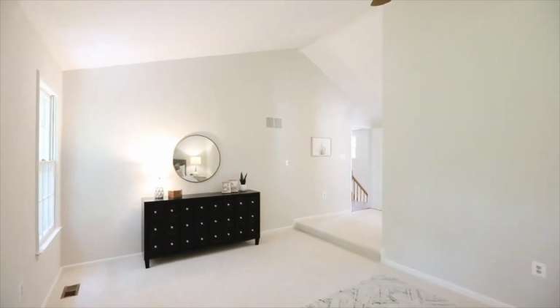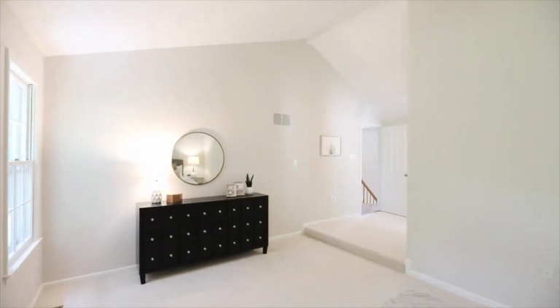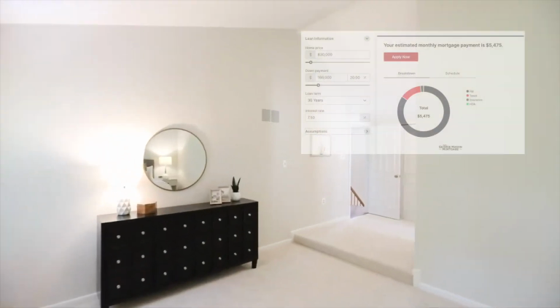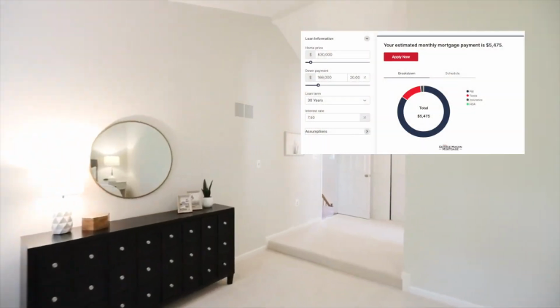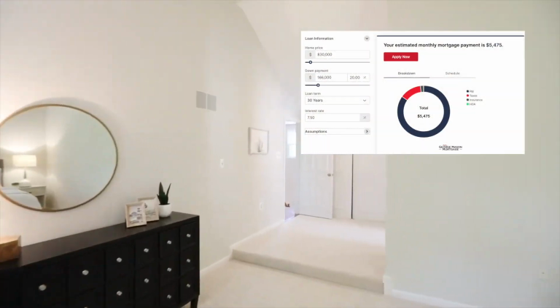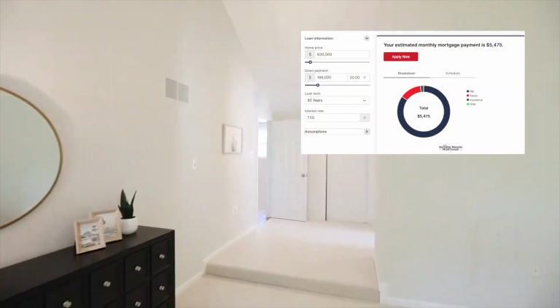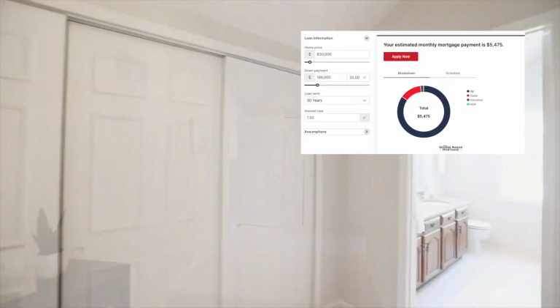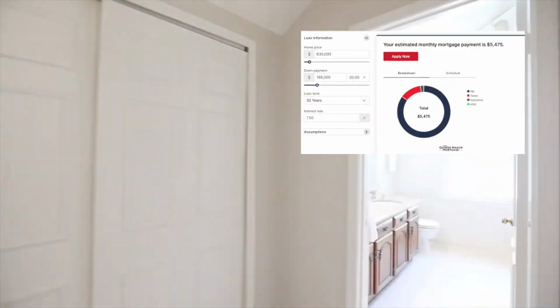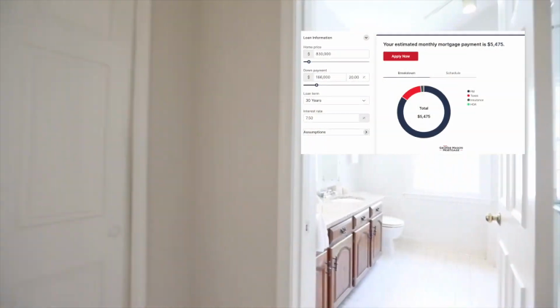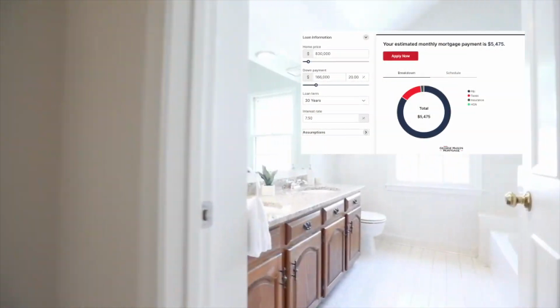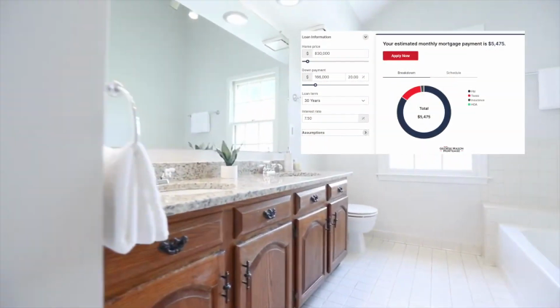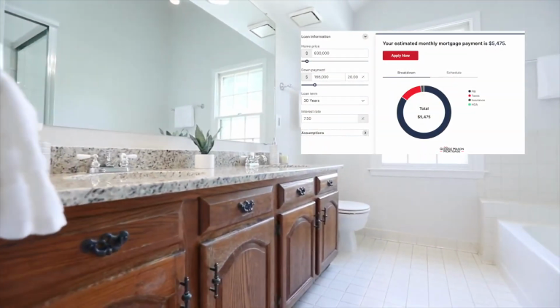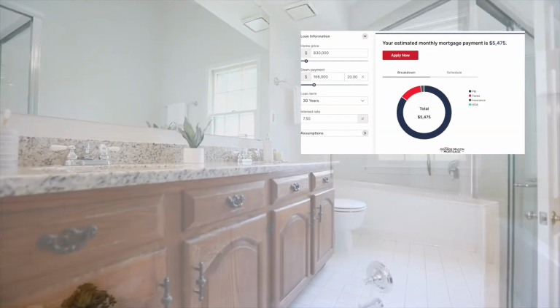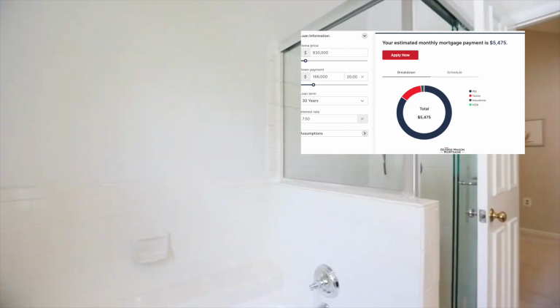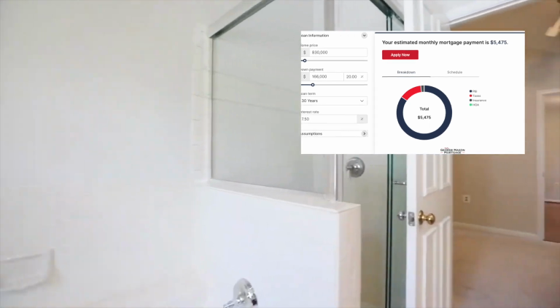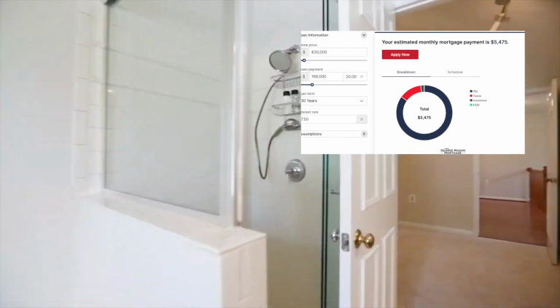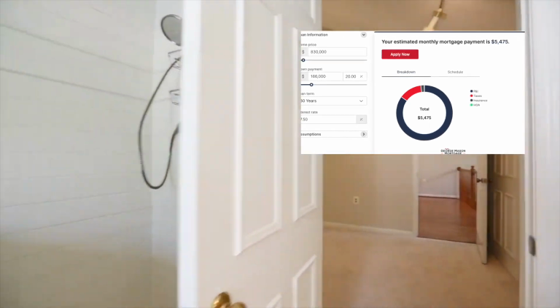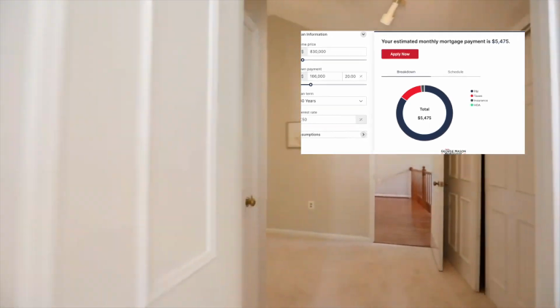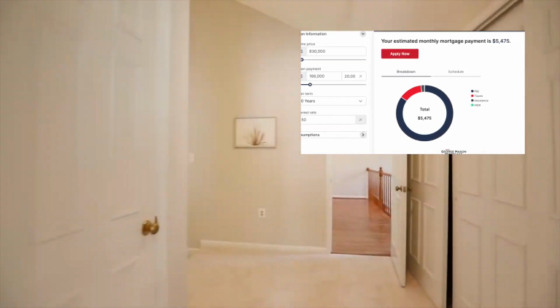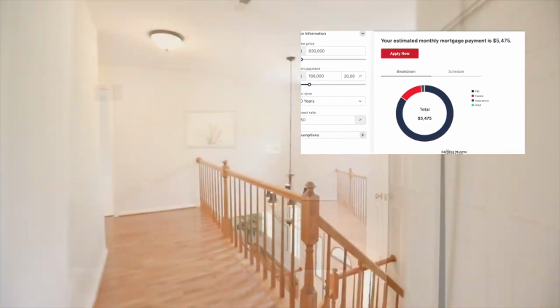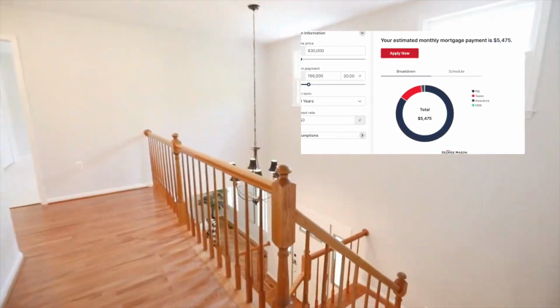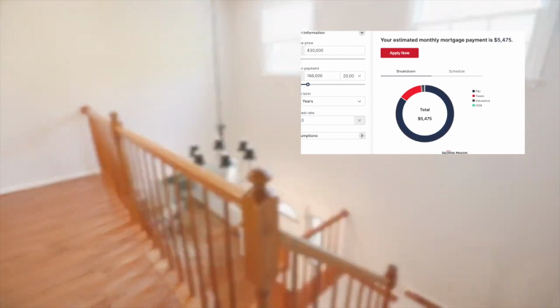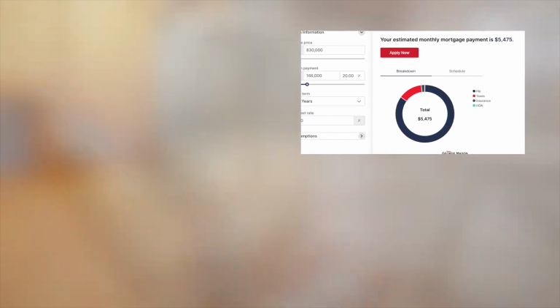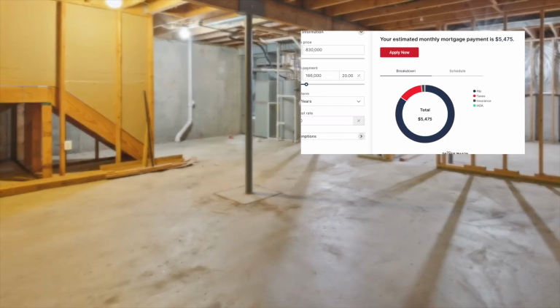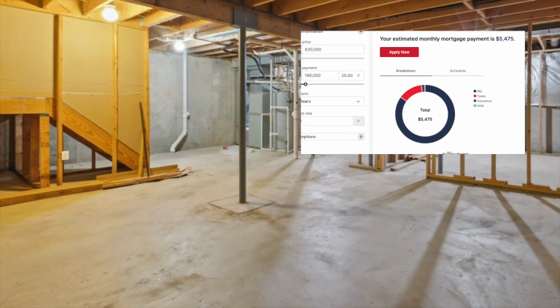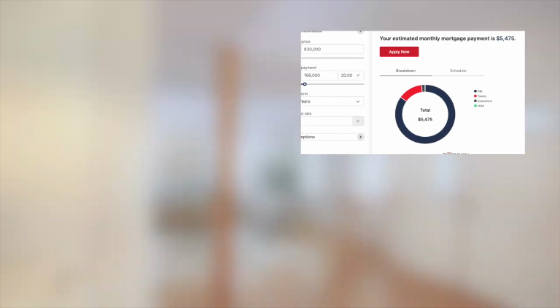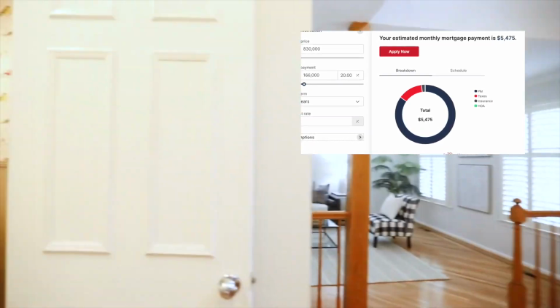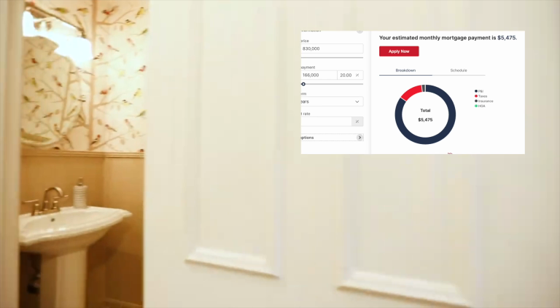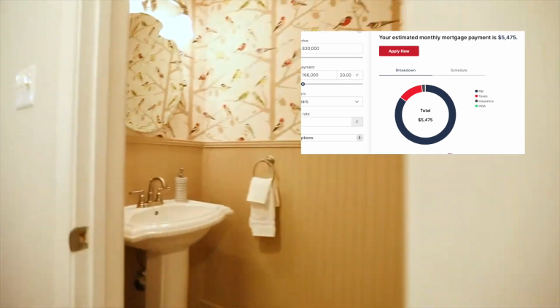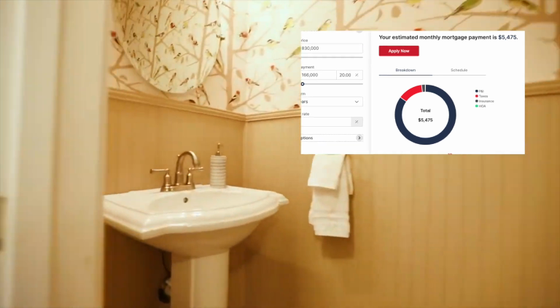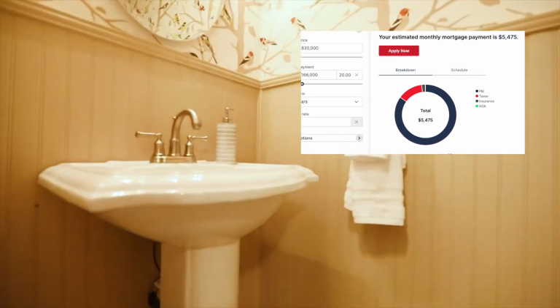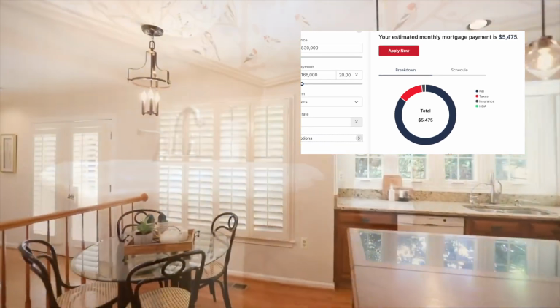And with 20% down, your down payment would be $166,000. You would no longer have private mortgage insurance, and your monthly mortgage payment would be $5,475.